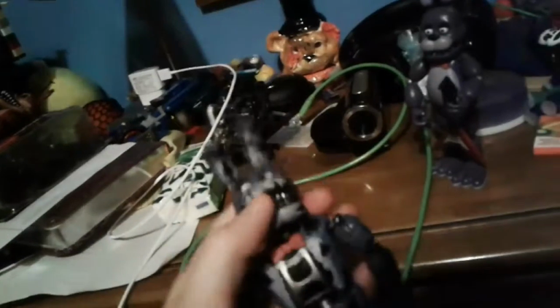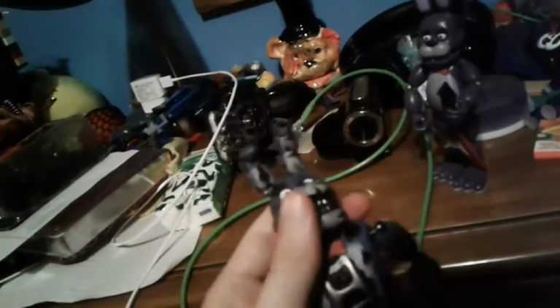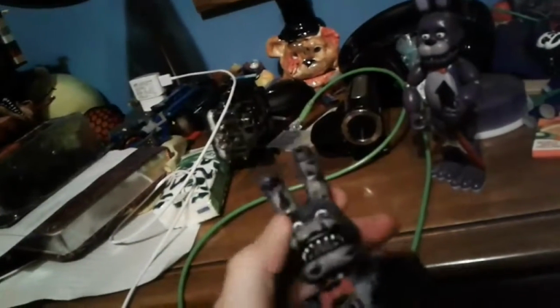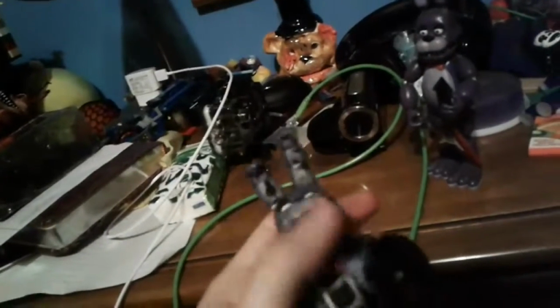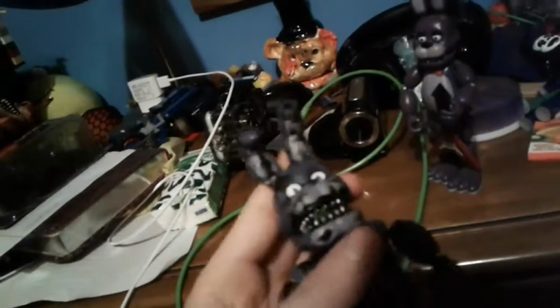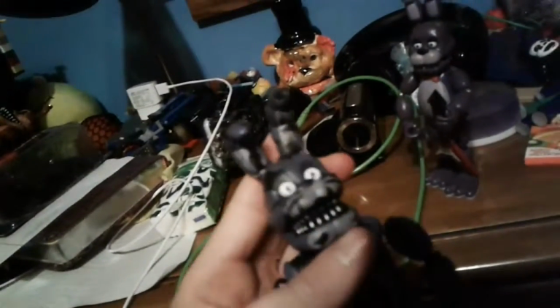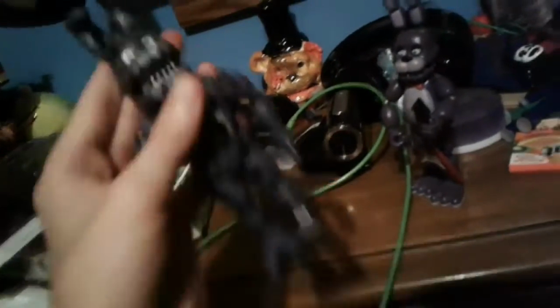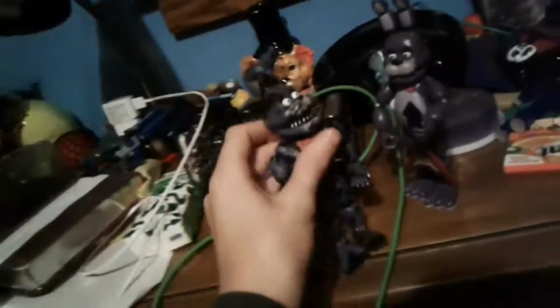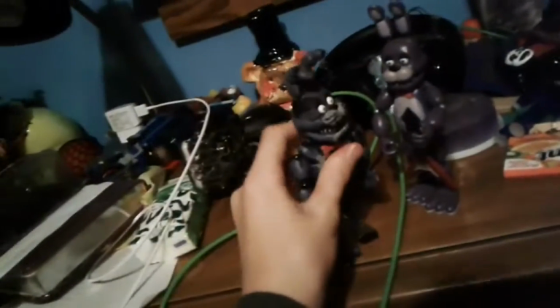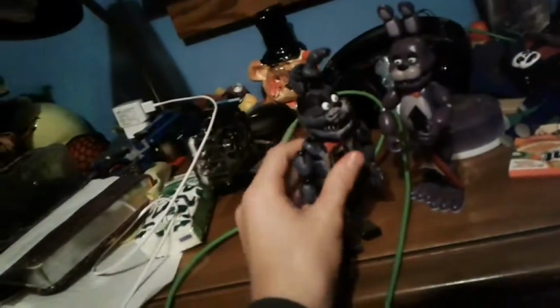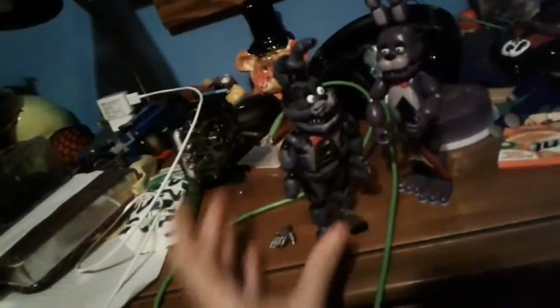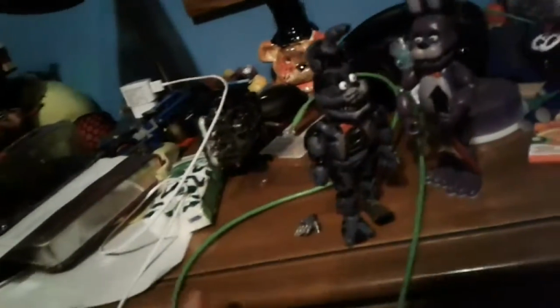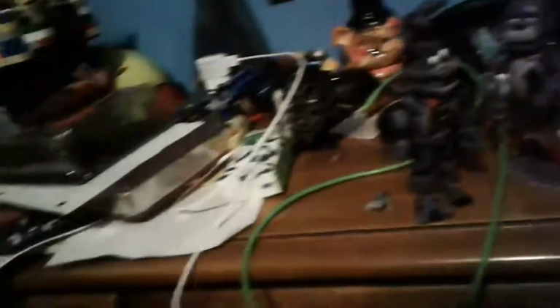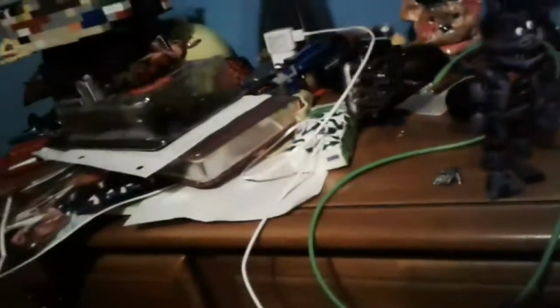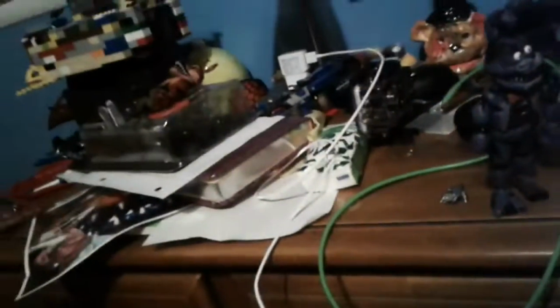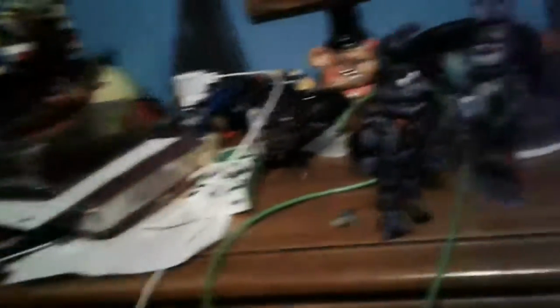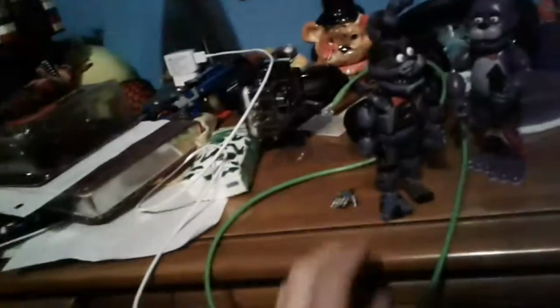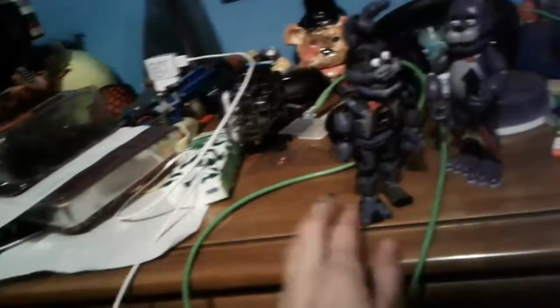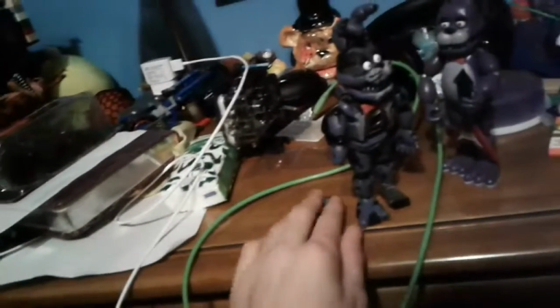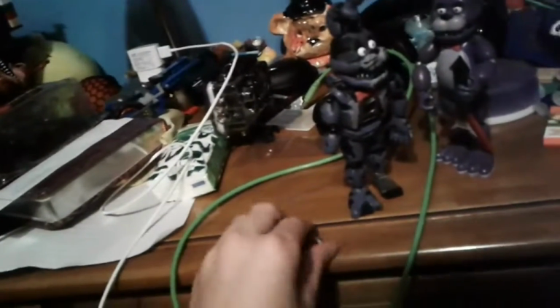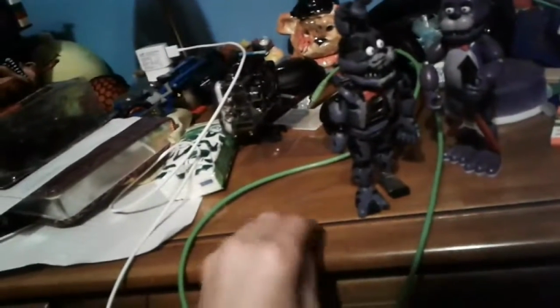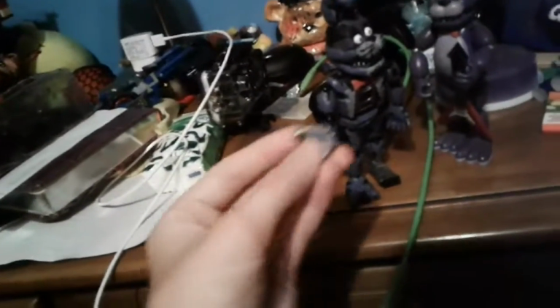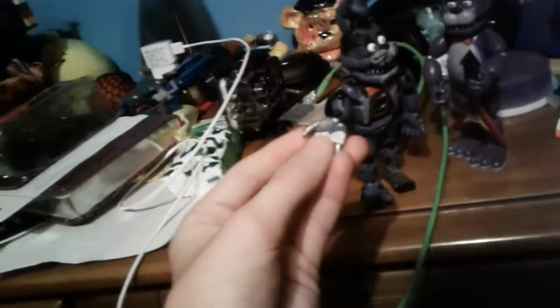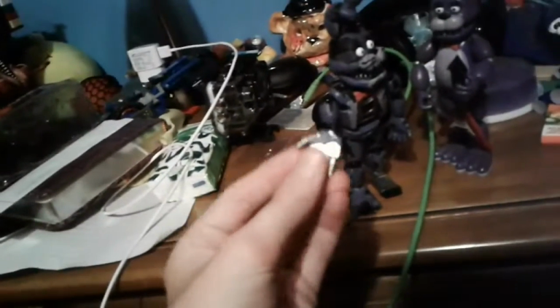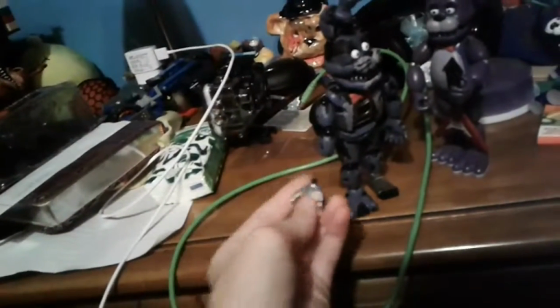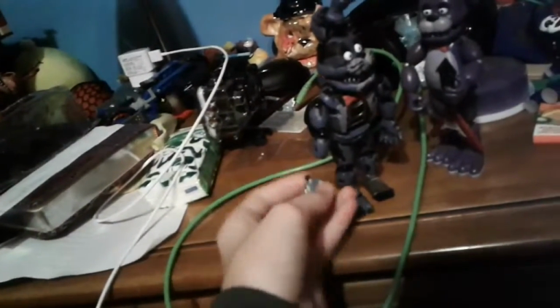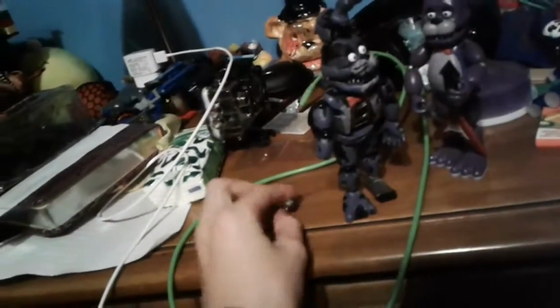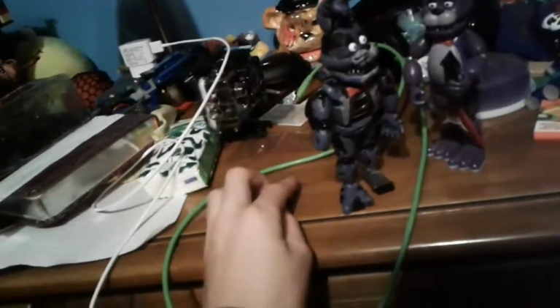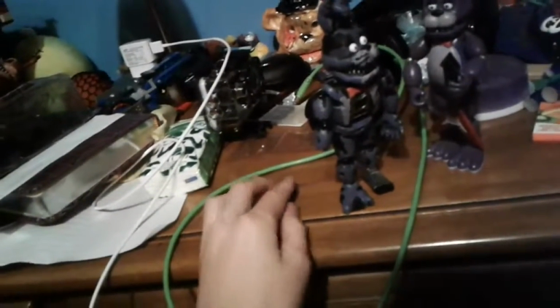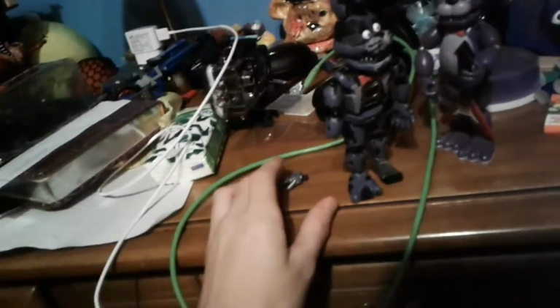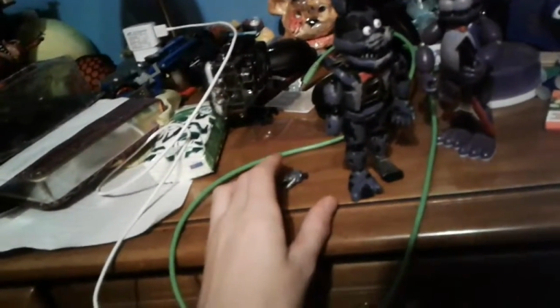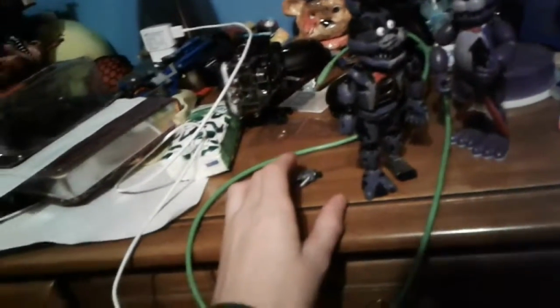He's got little whiskery things and the sharp teeth, like Nightmare Foxy over there. Now let's try to assemble the Nightmarion.